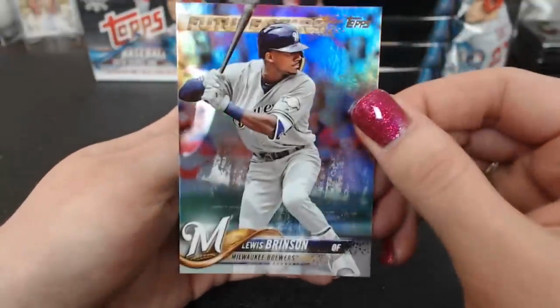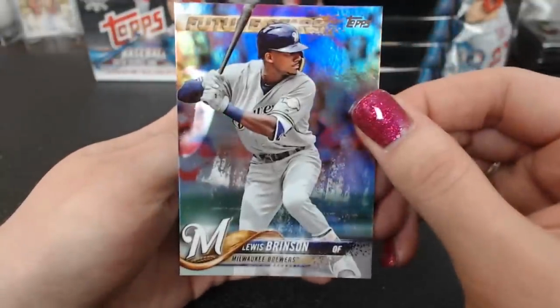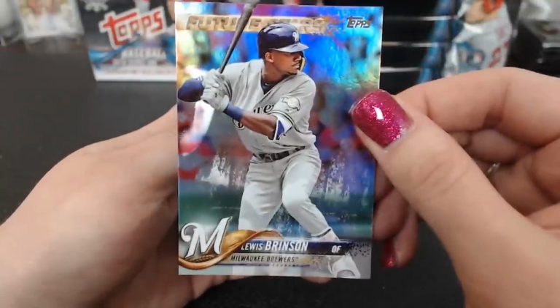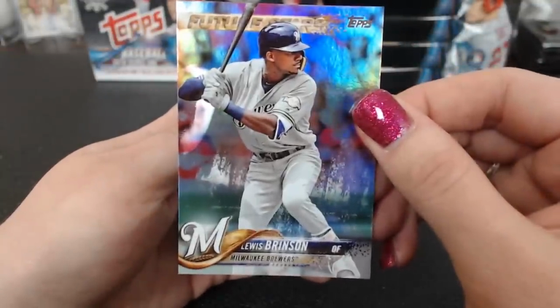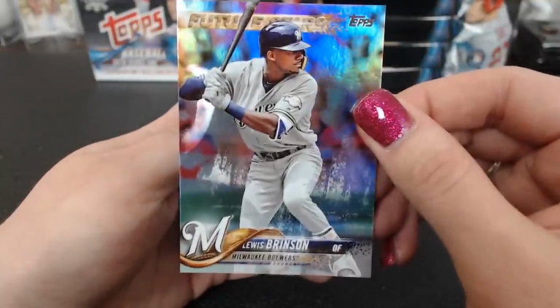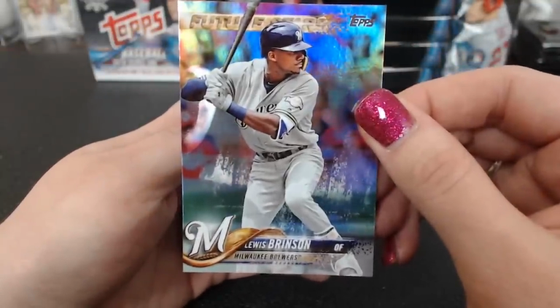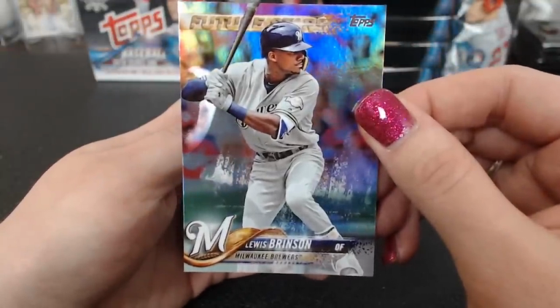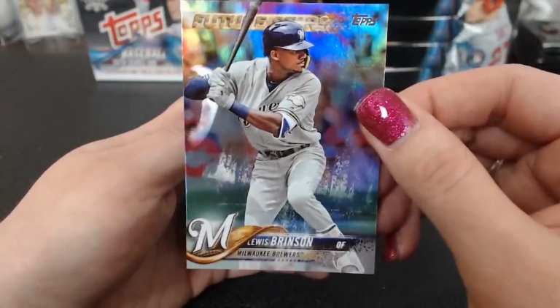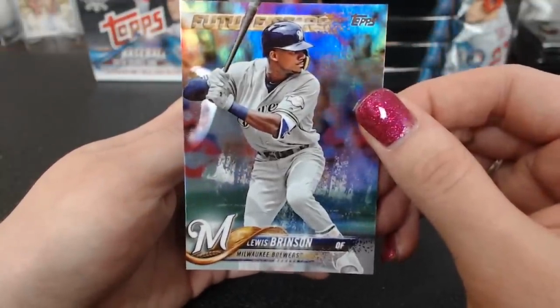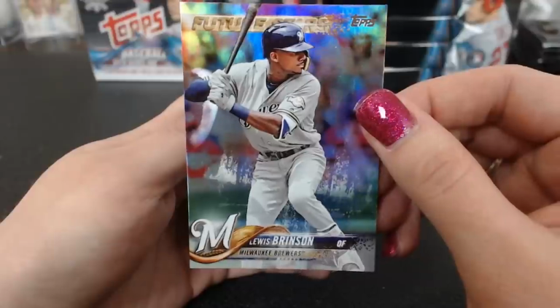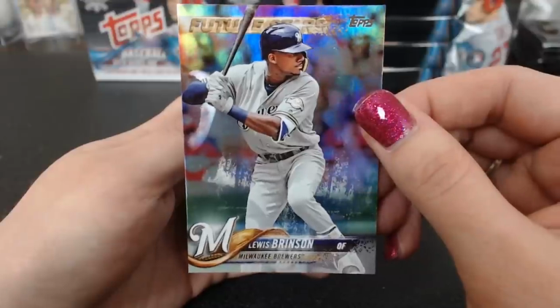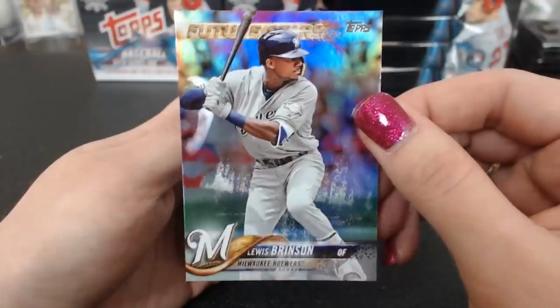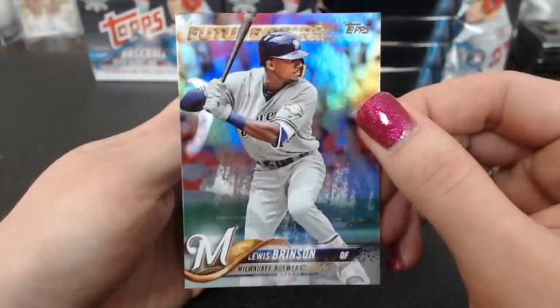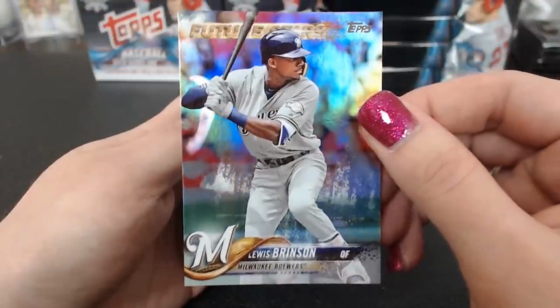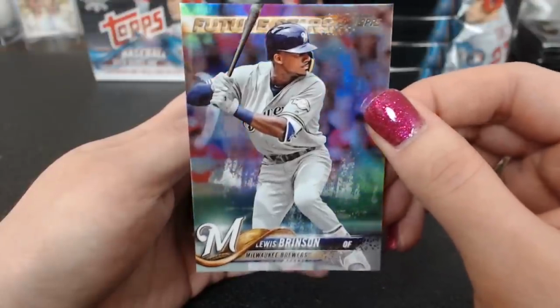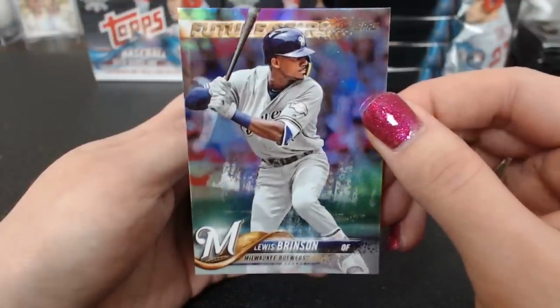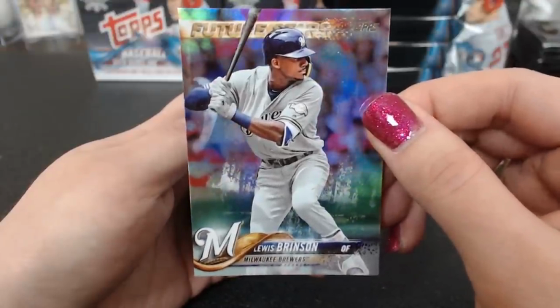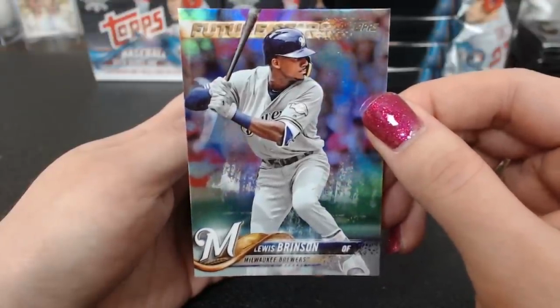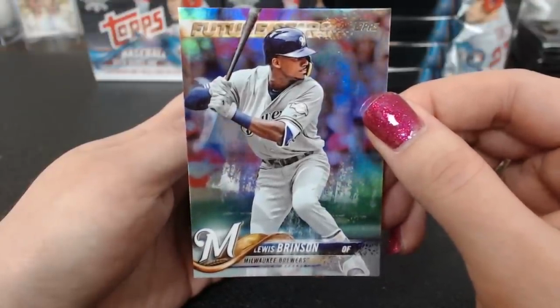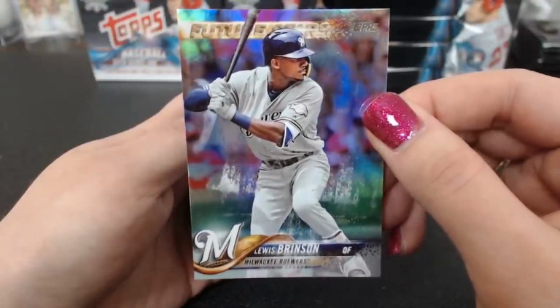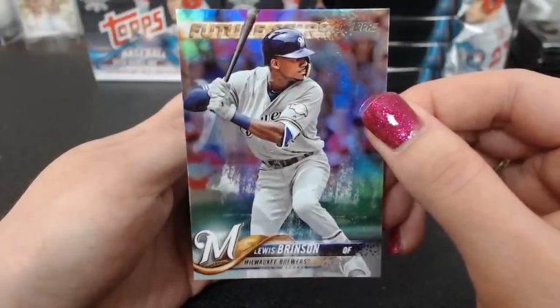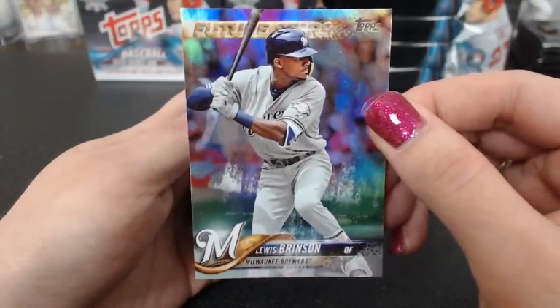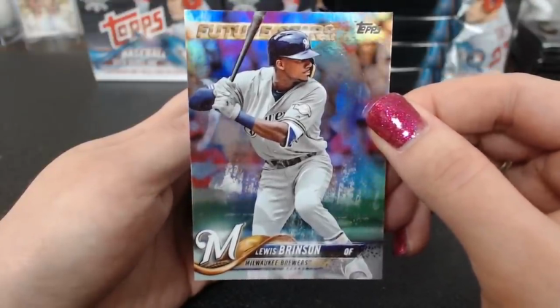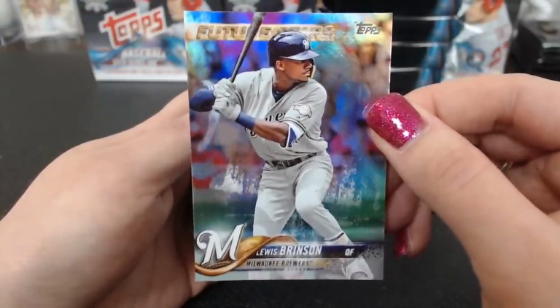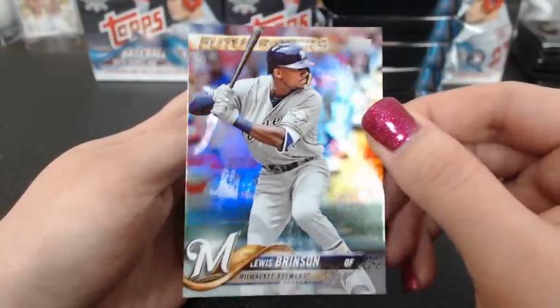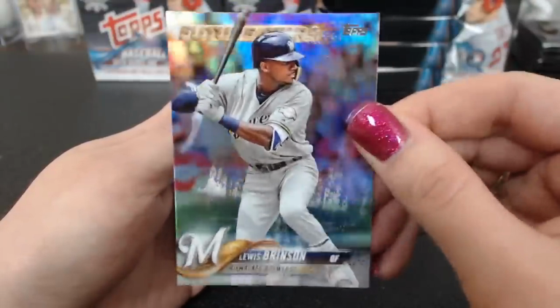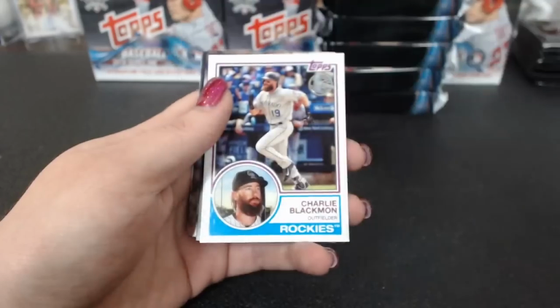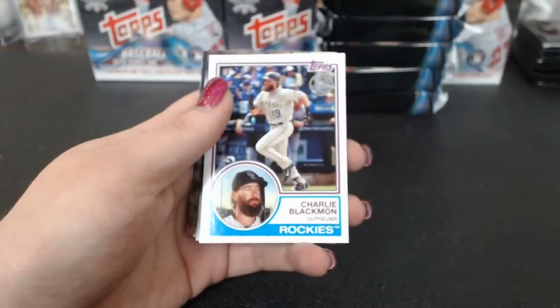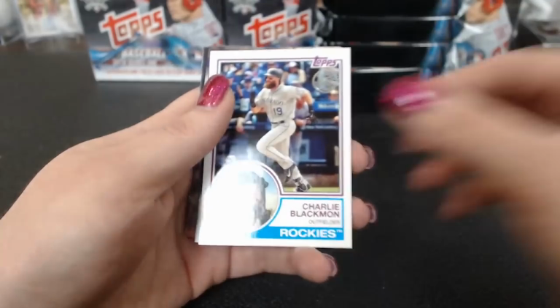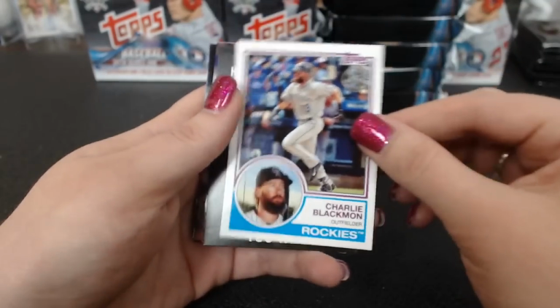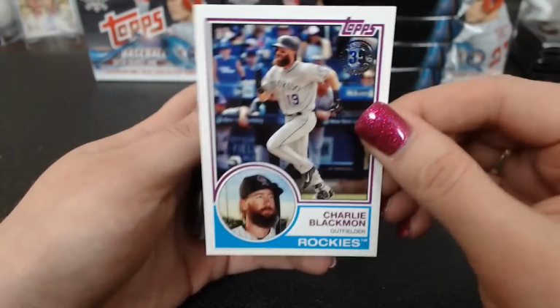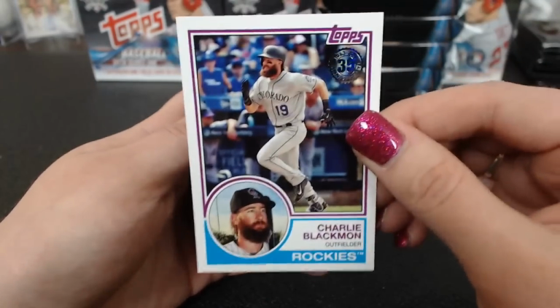That Prodomo always bothers me when I see that card. He was stolen from our Cardinals — the Padres took him in the Rule 5 draft. Brinson, Future Stars Rainbow, and a Charlie Blackmon '83.